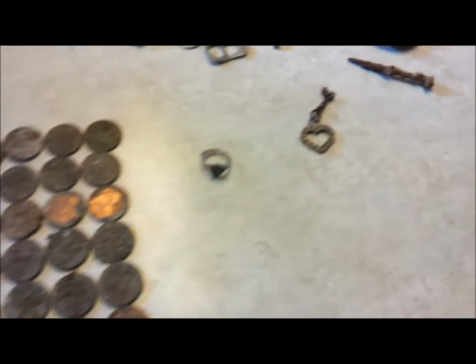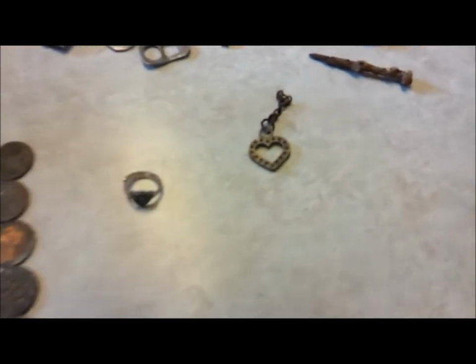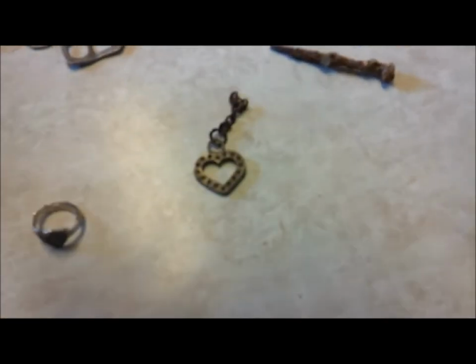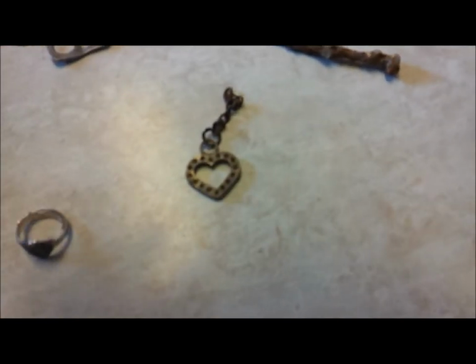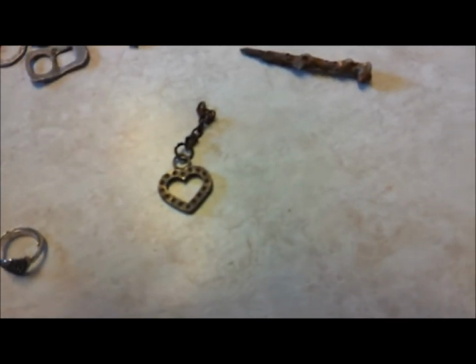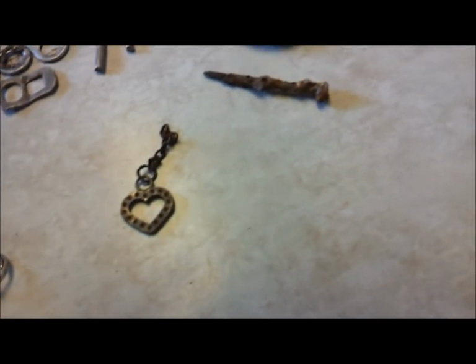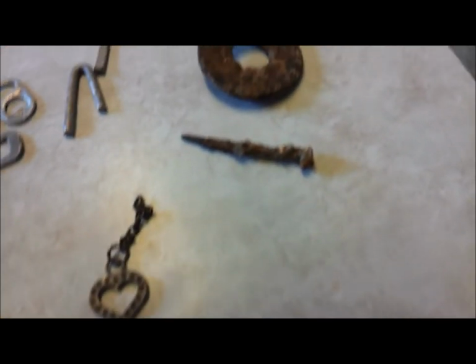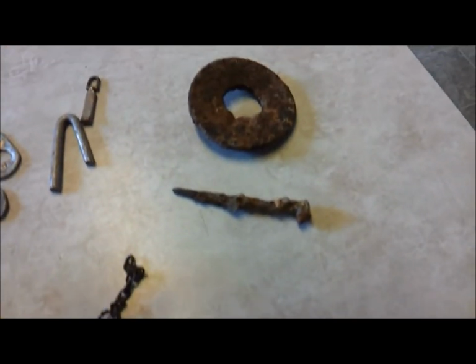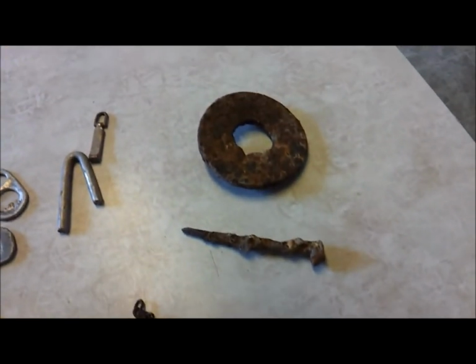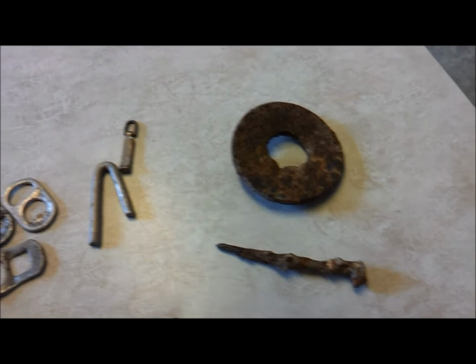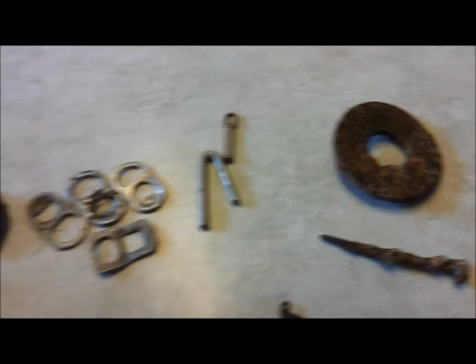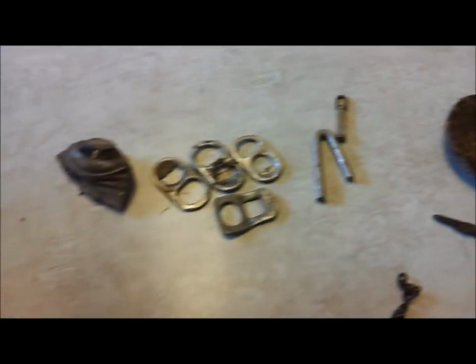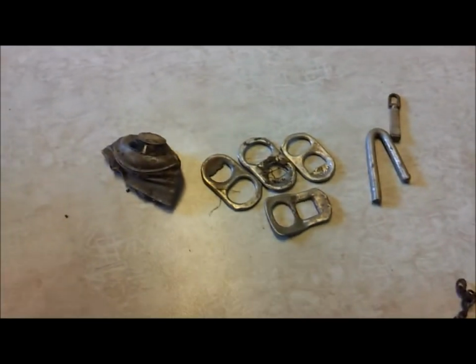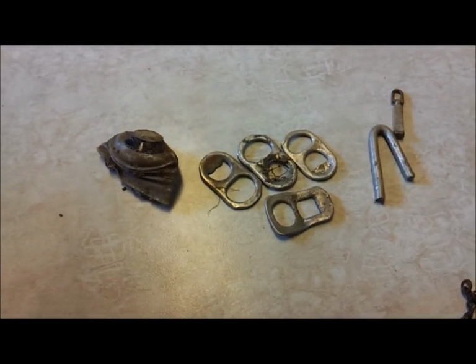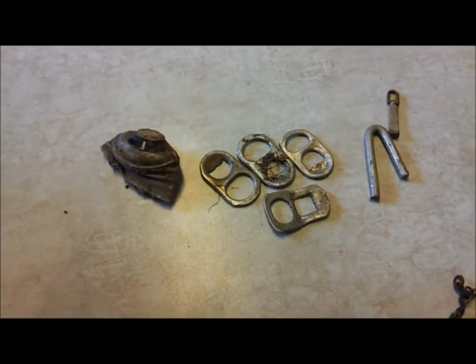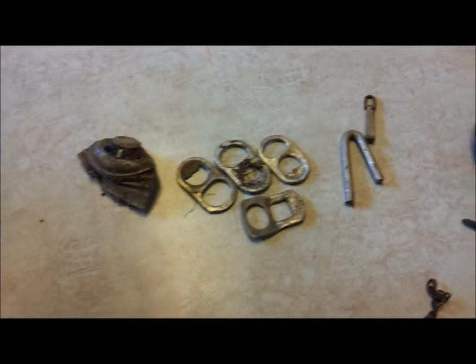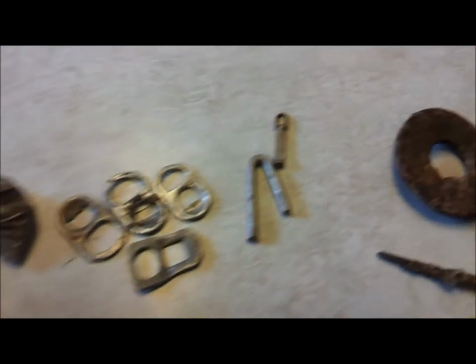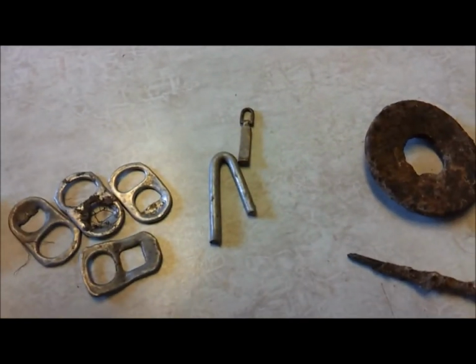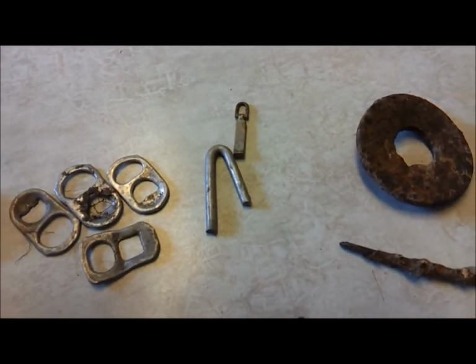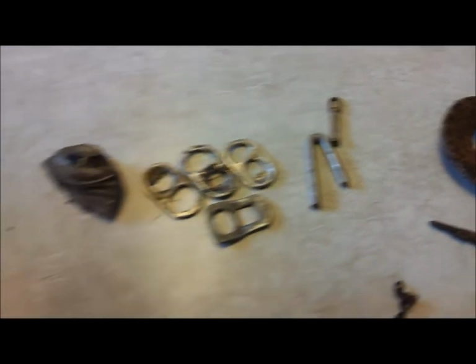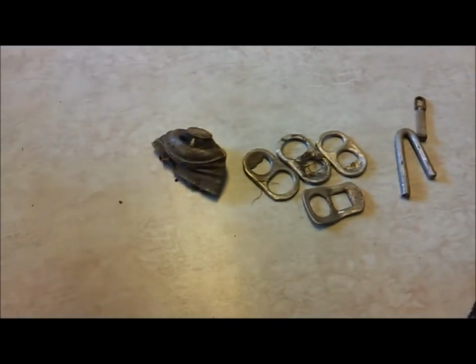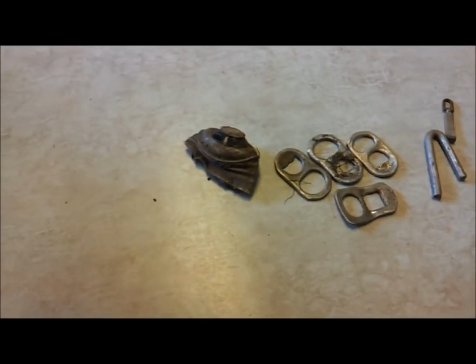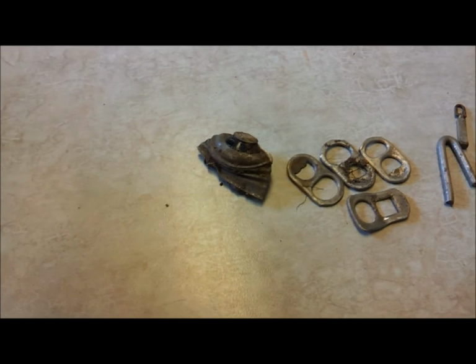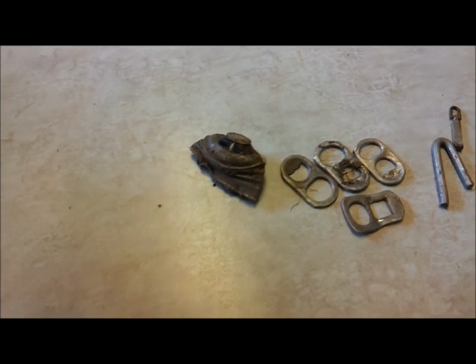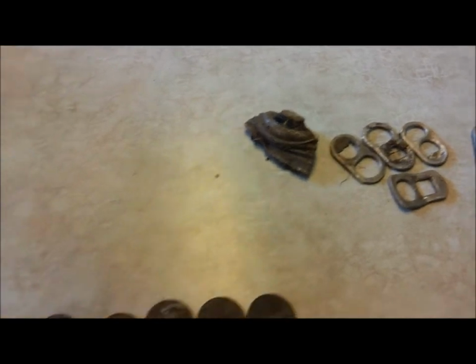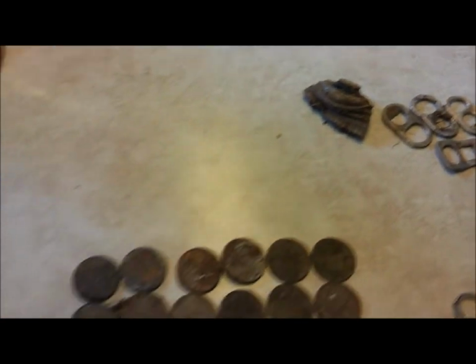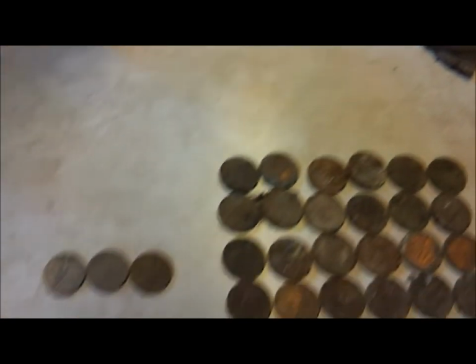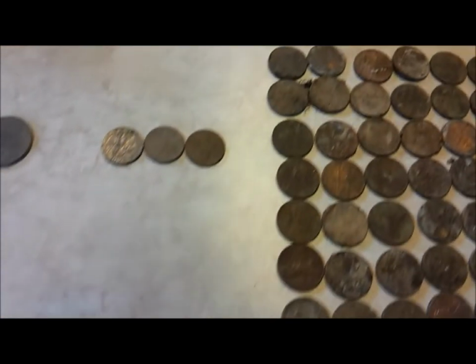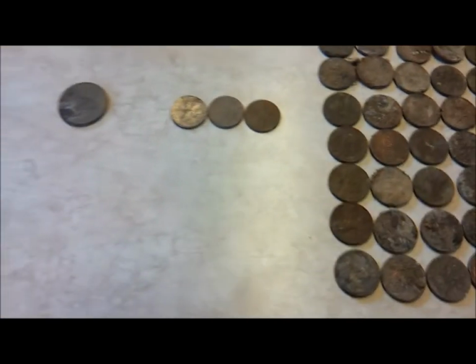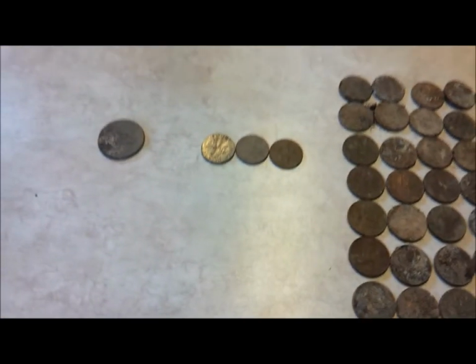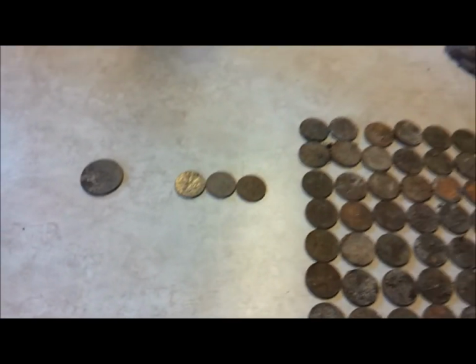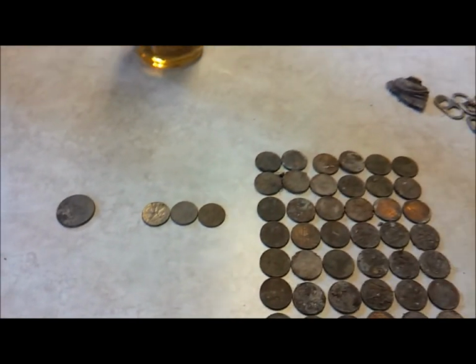A little heart charm looking thing, a penny, big washers, pull tabs, aluminum, aluminum. Hey Mike! Anyways, those are my finds for today.